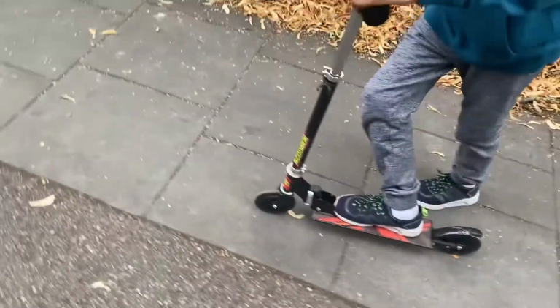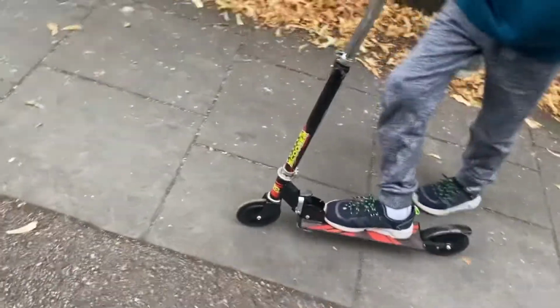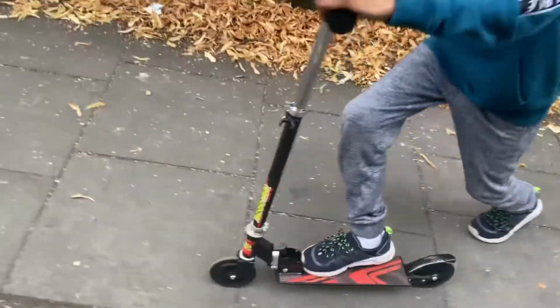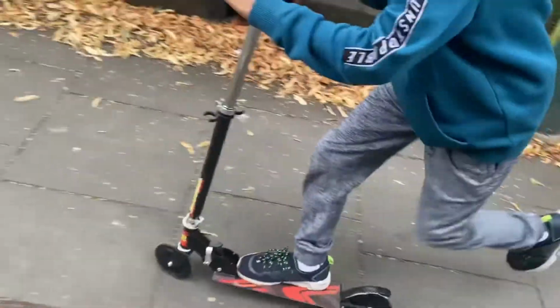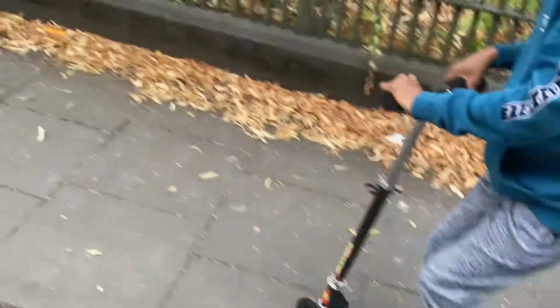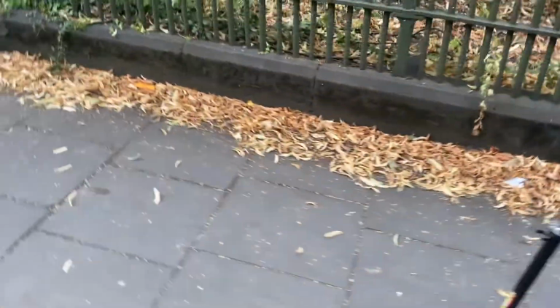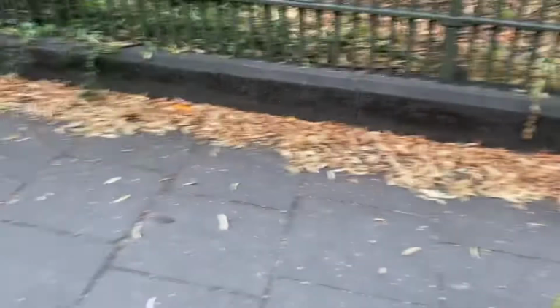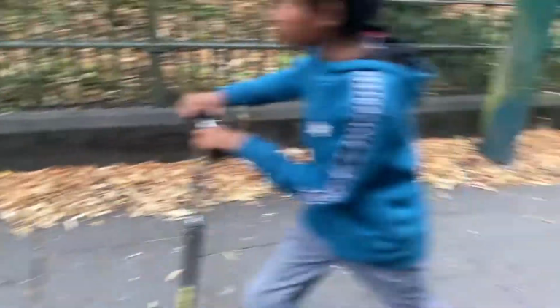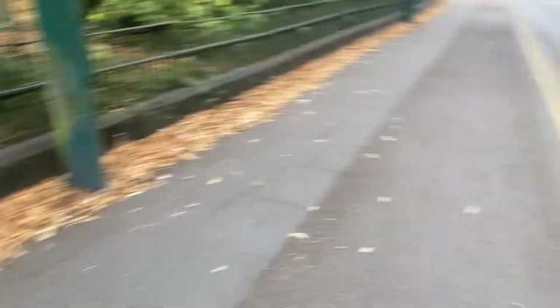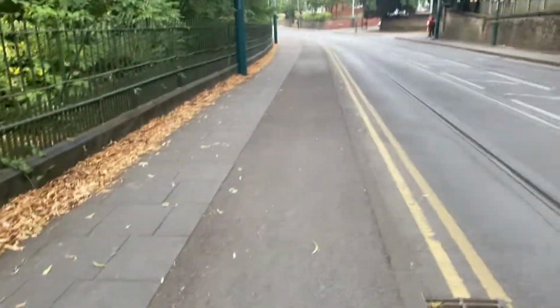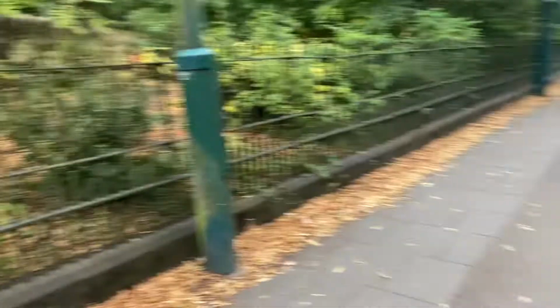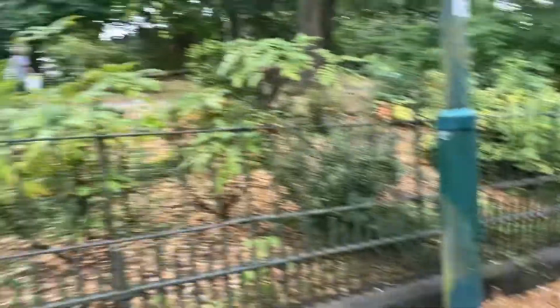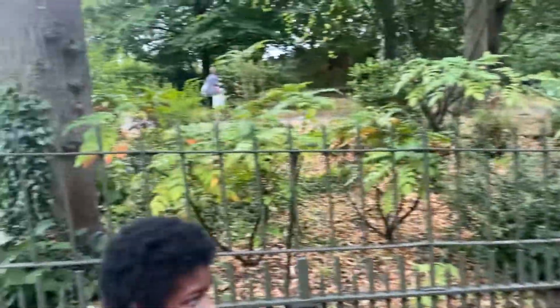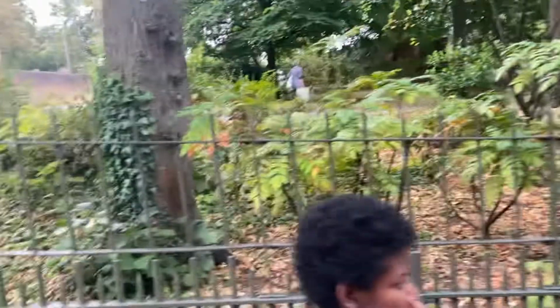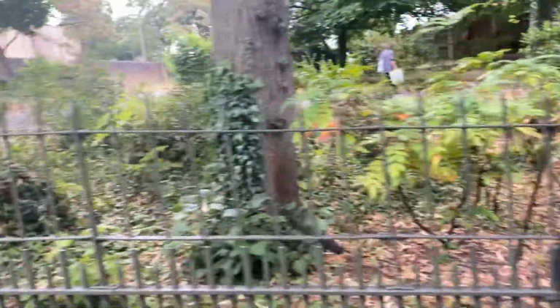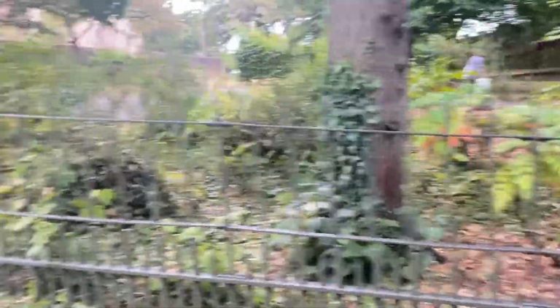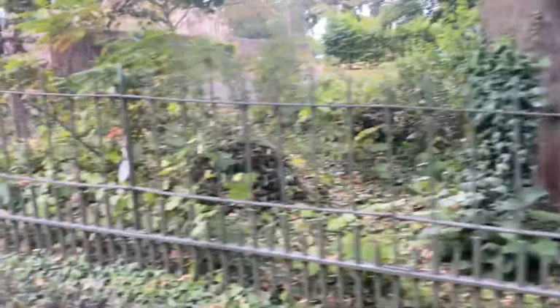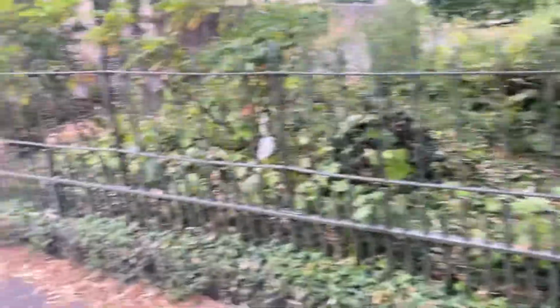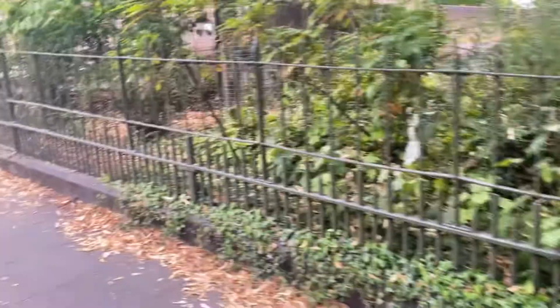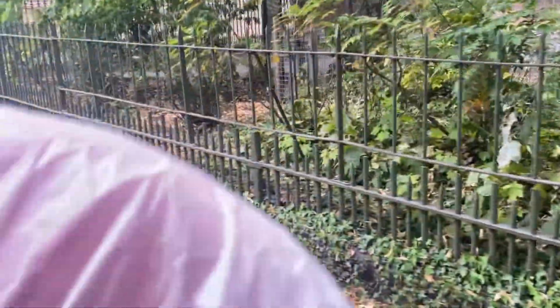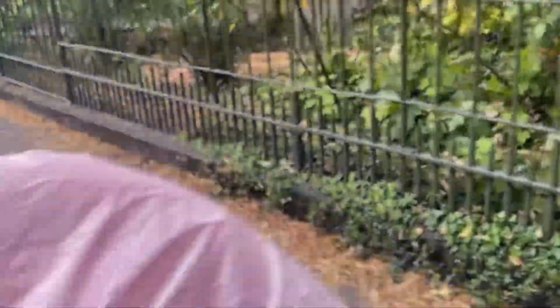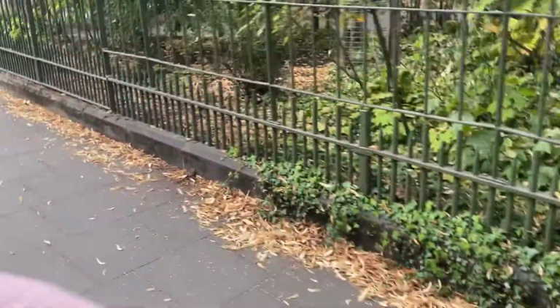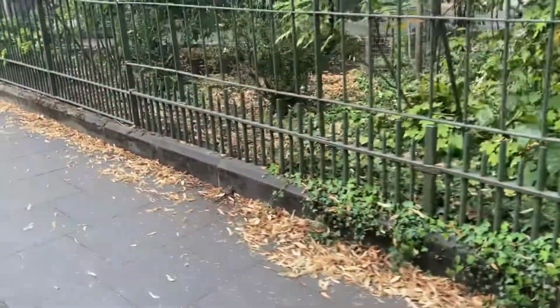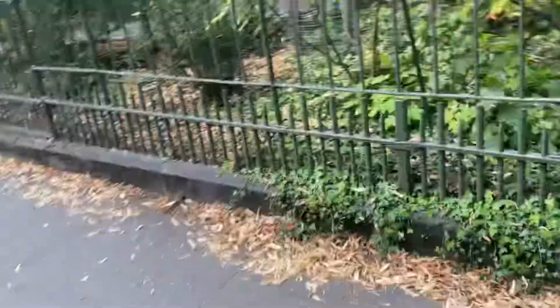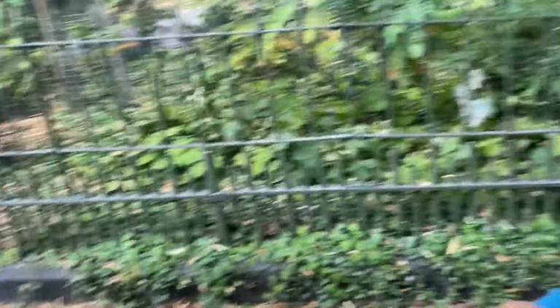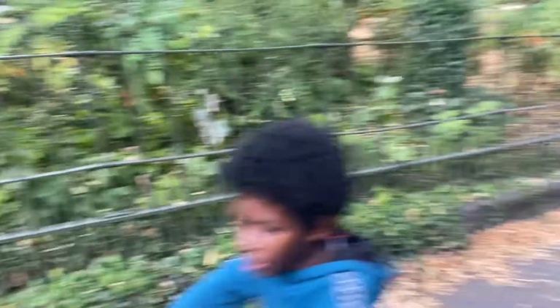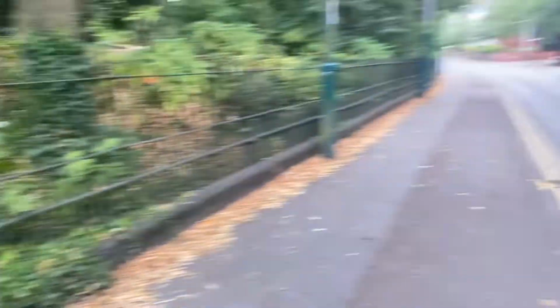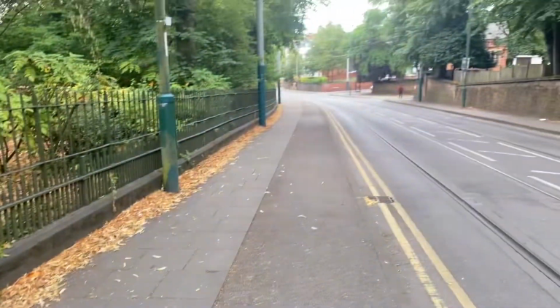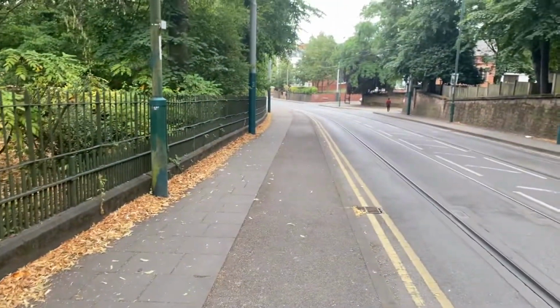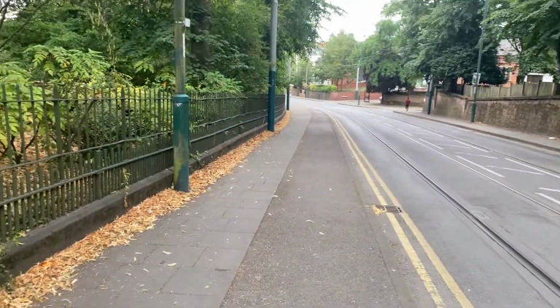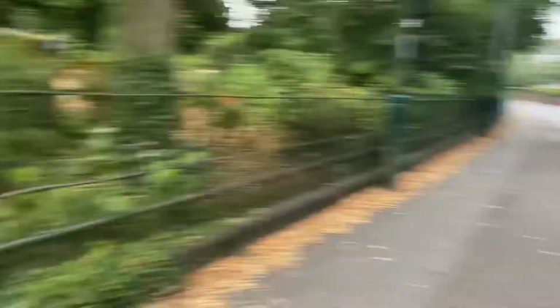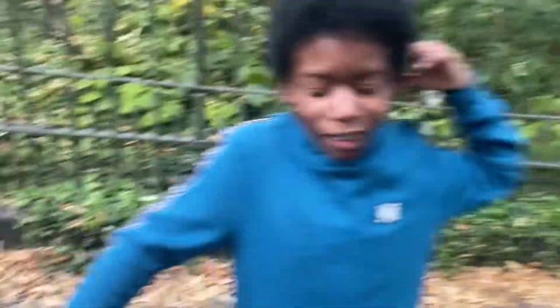We're going to be going back down this hill when we come out of the arboretum — it's called arboretum, guys. We're going to do frisbee for an hour and then we're going to go down that hill on the scooter. It'll be fun.